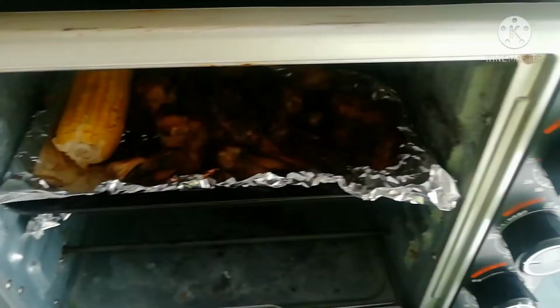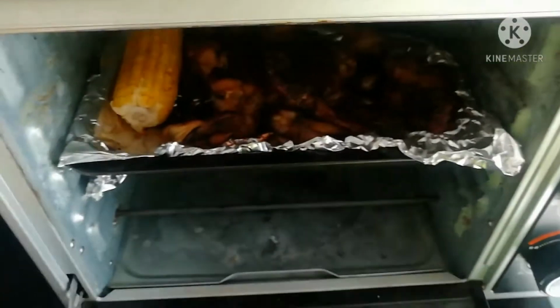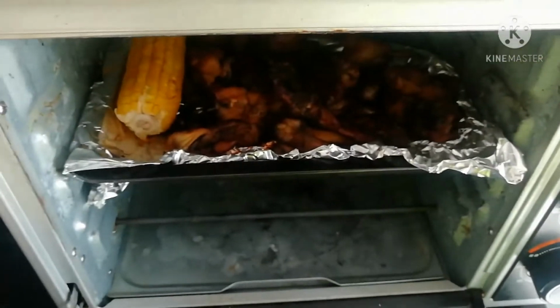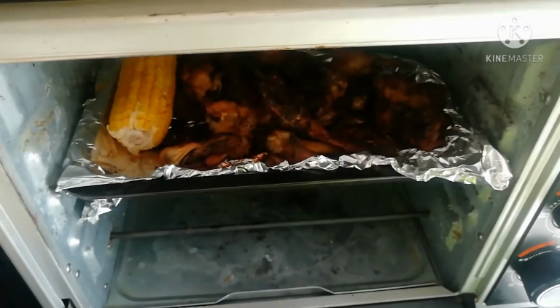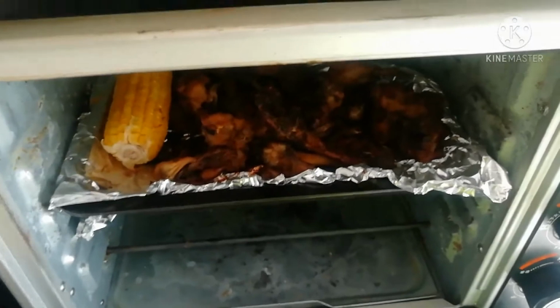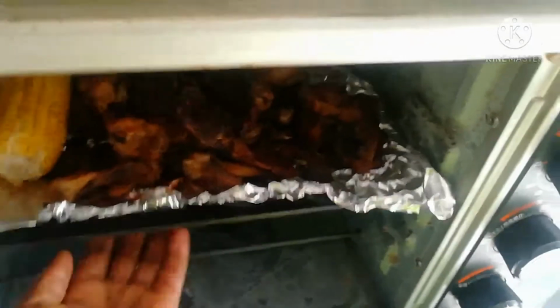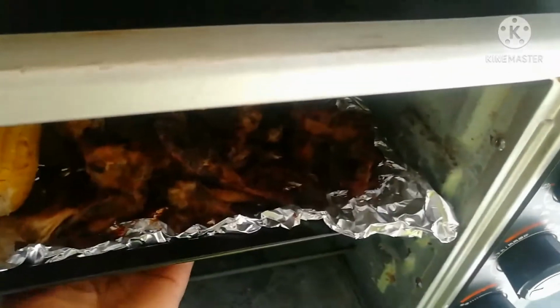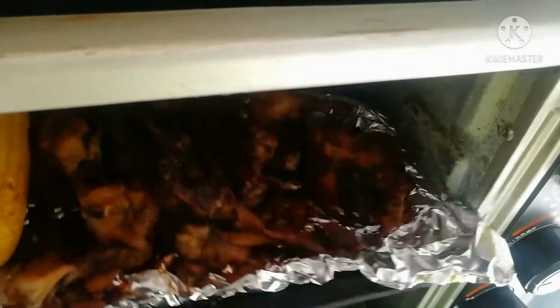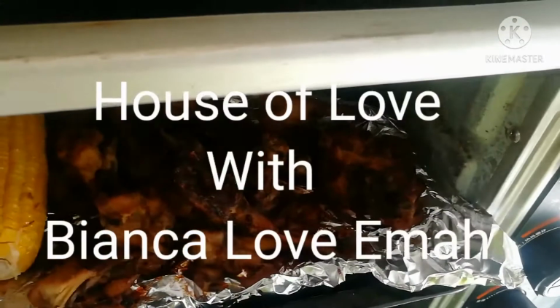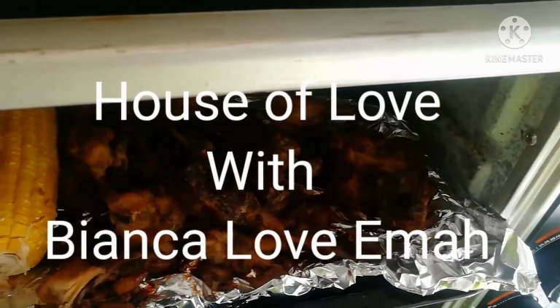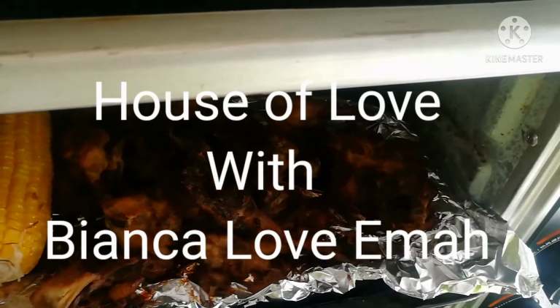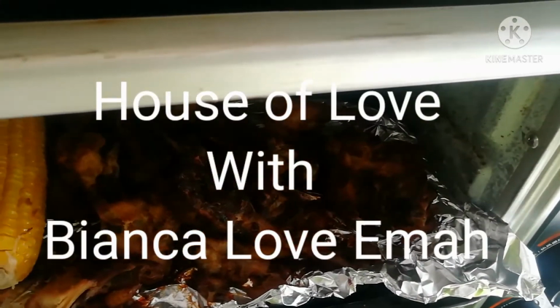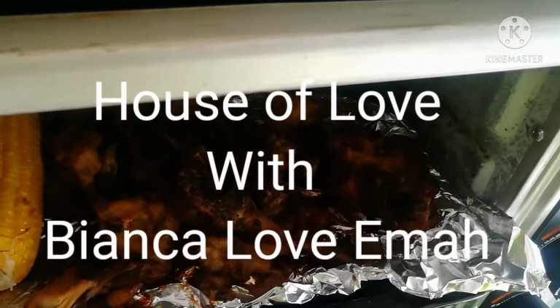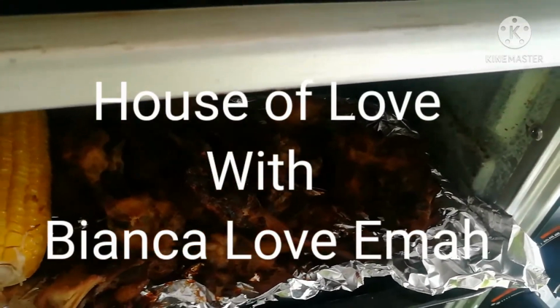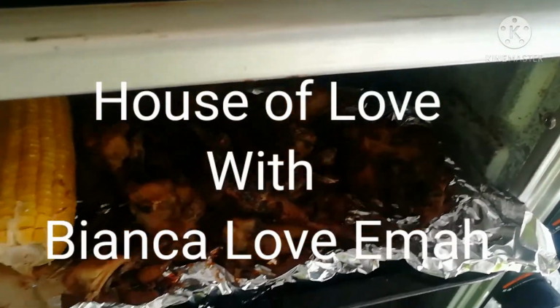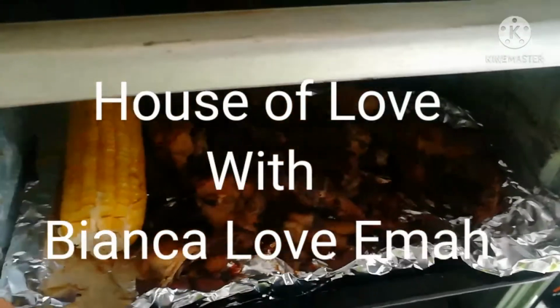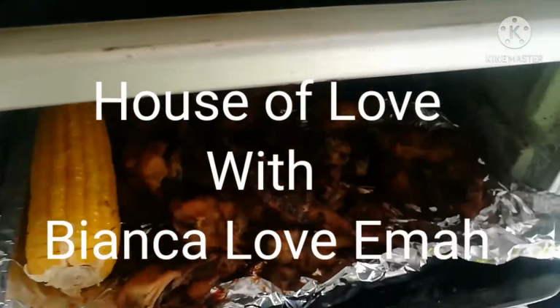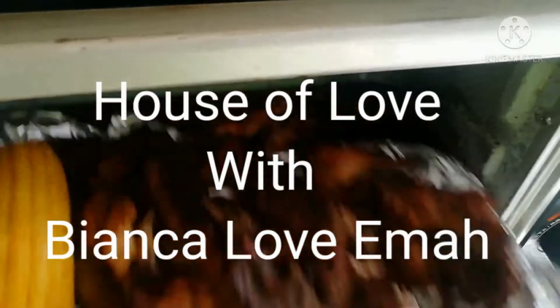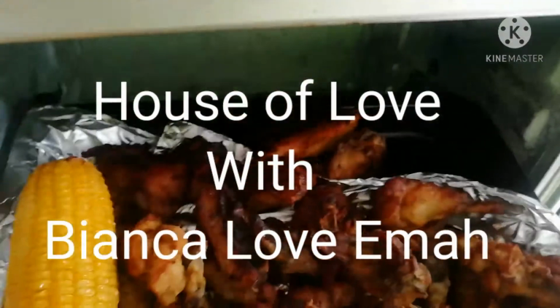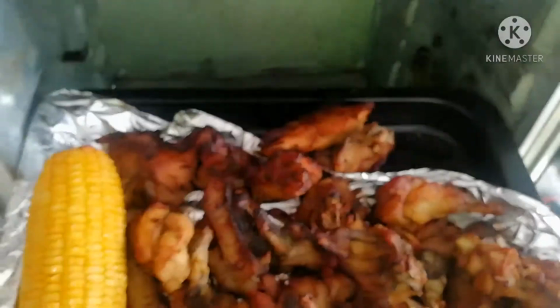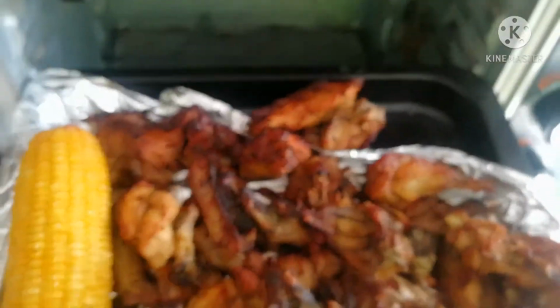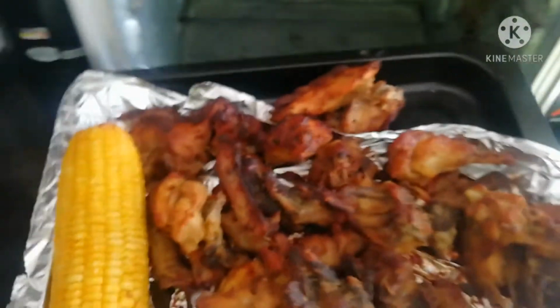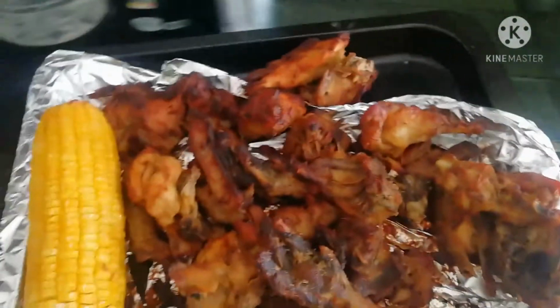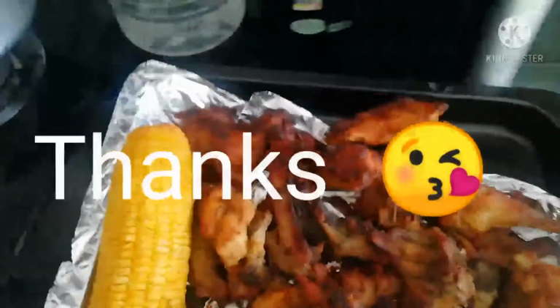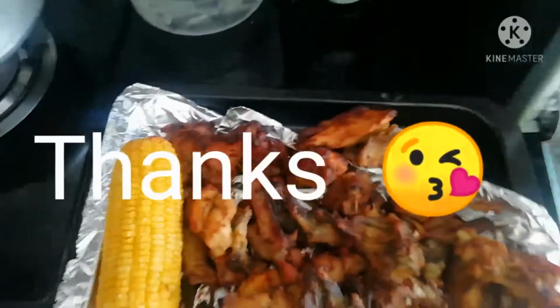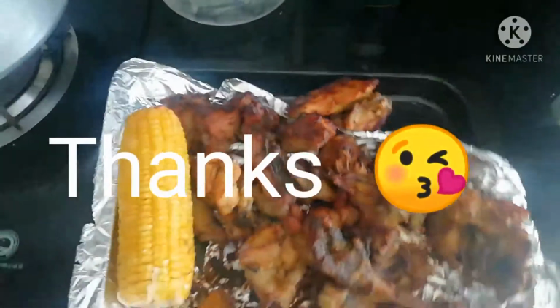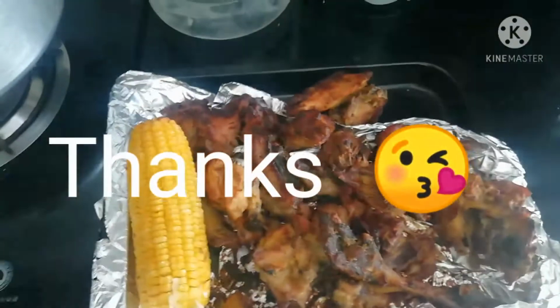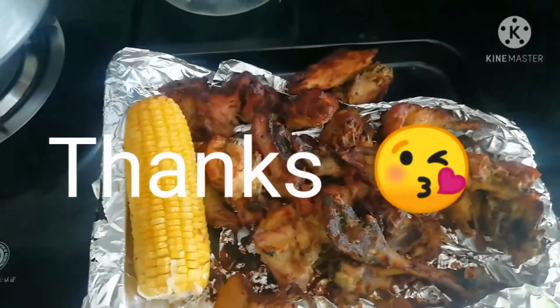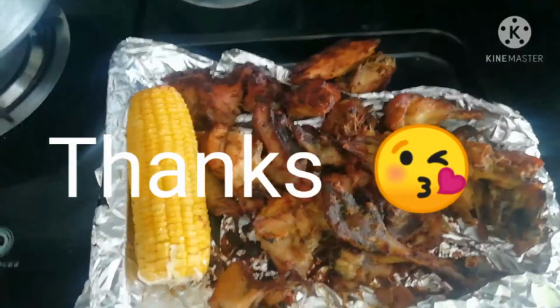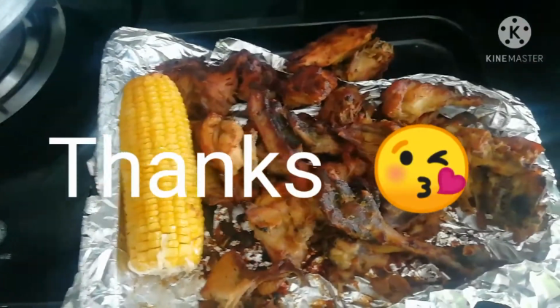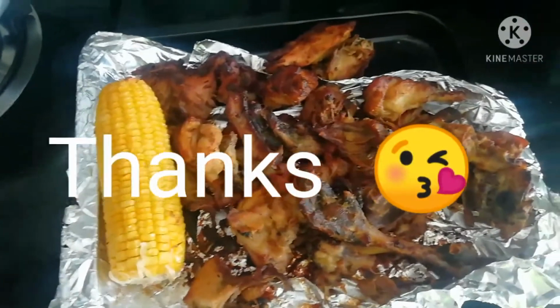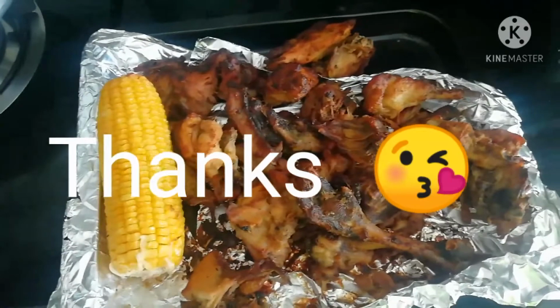Hello guys, if you're new here you're watching House of Love with Bianca. Welcome to all my returning subscribers — thank you so much for always being here. So today we are going to be making oven baked chicken with plantain chips and pepper sauce.